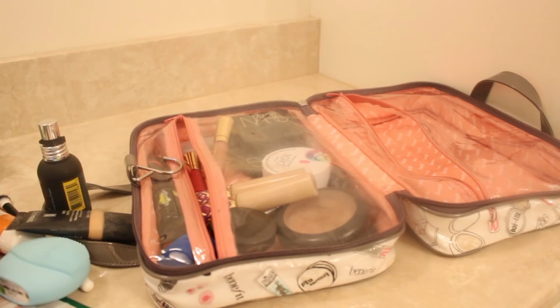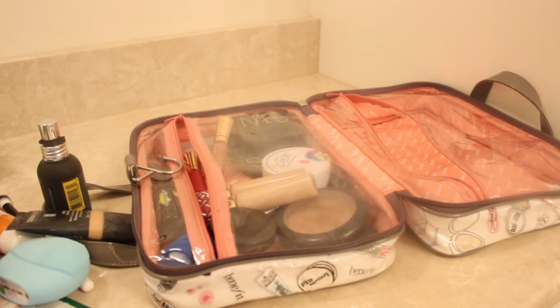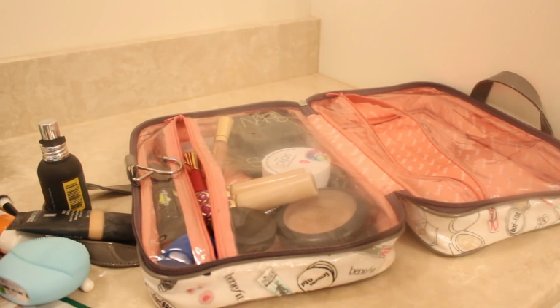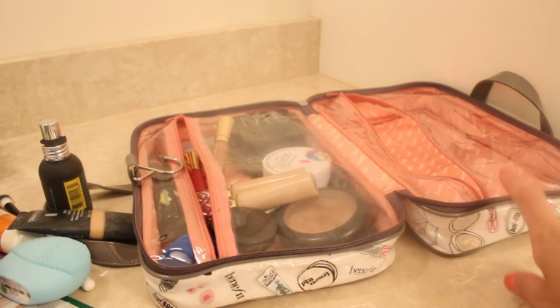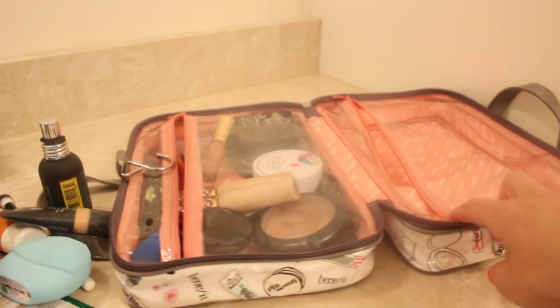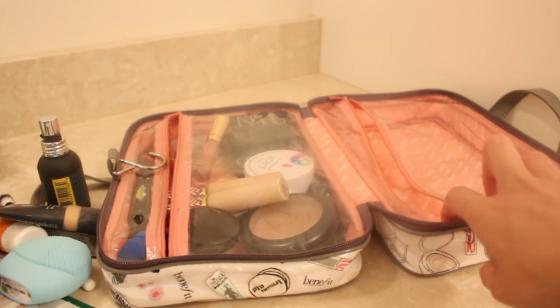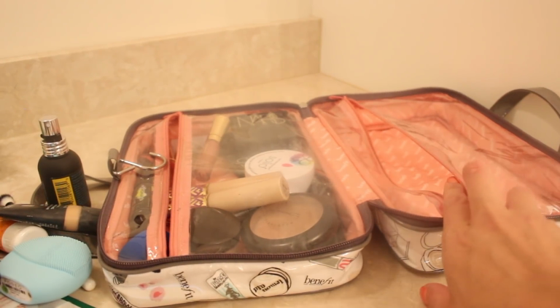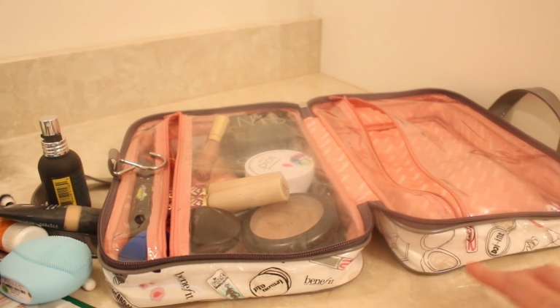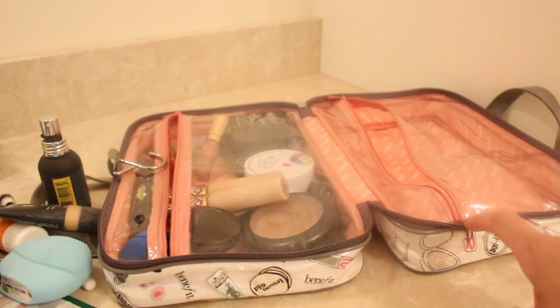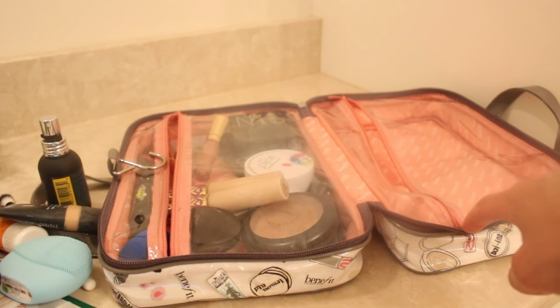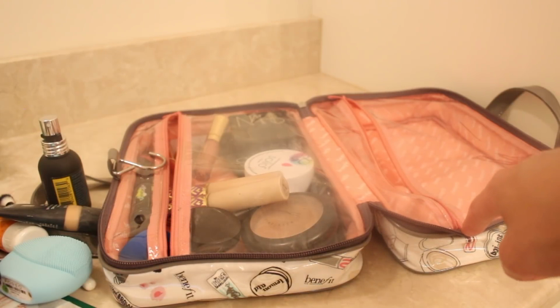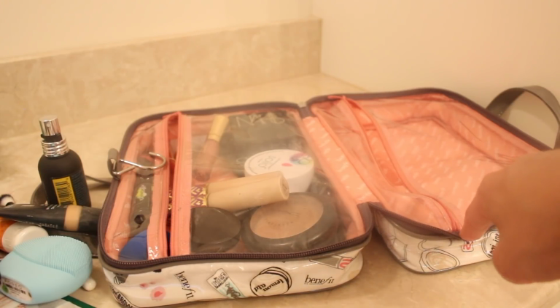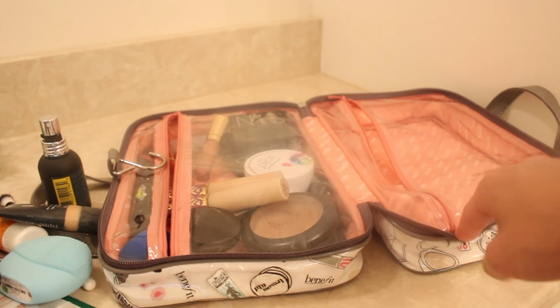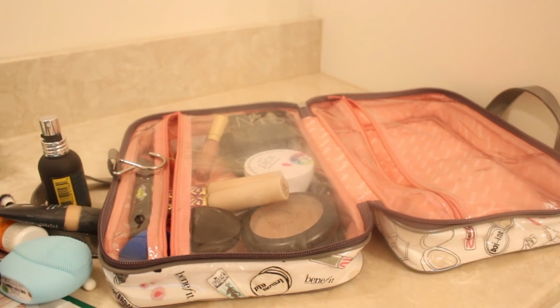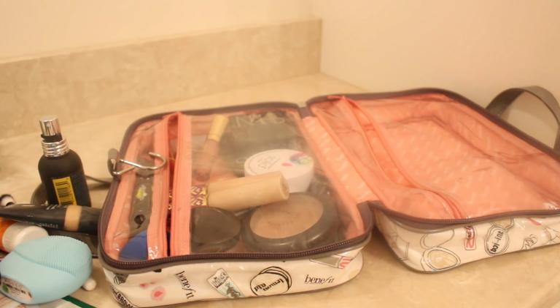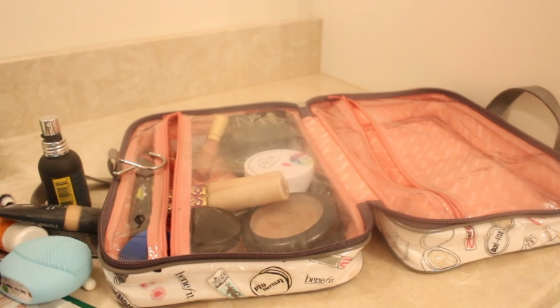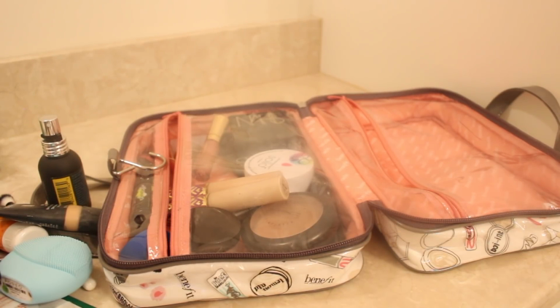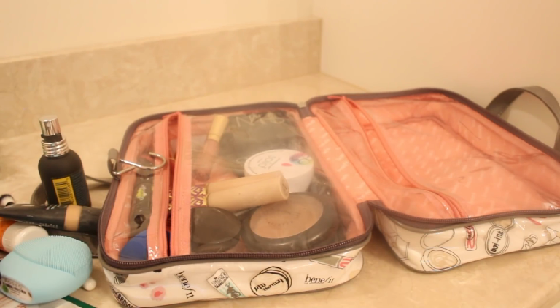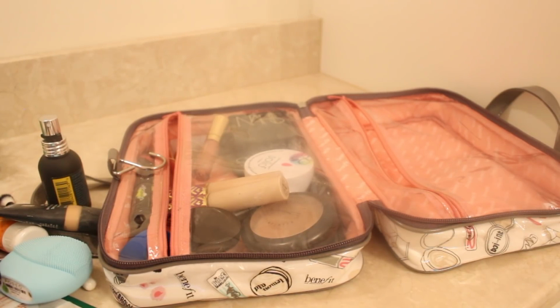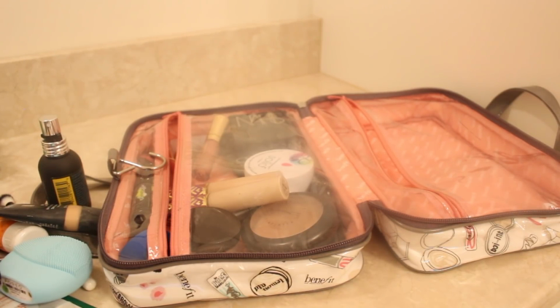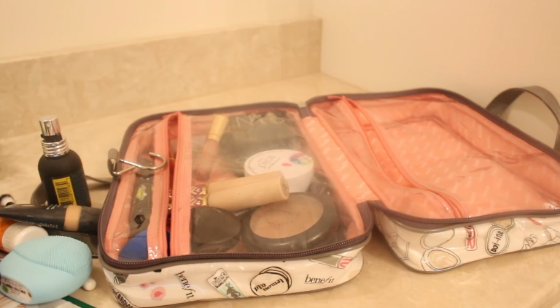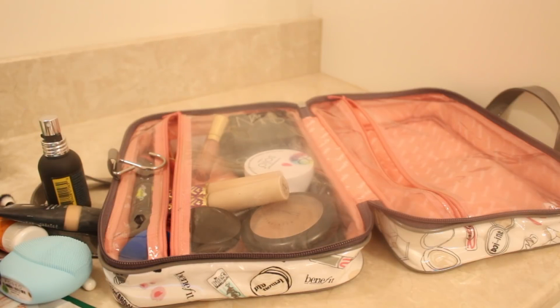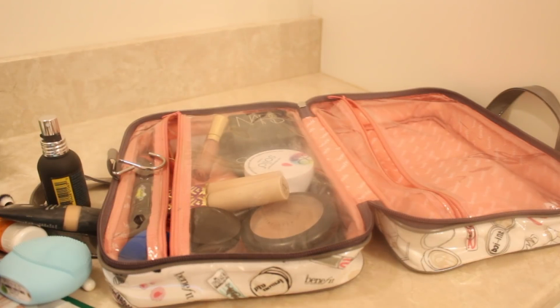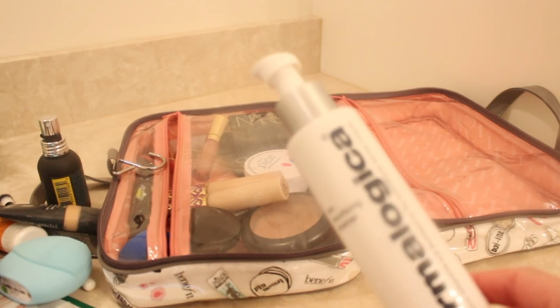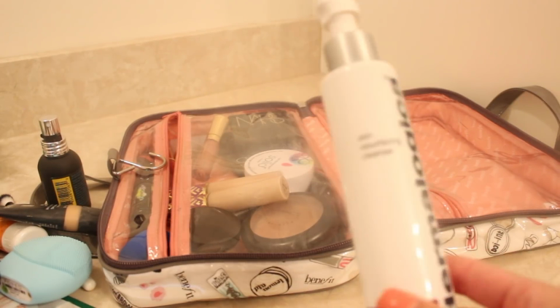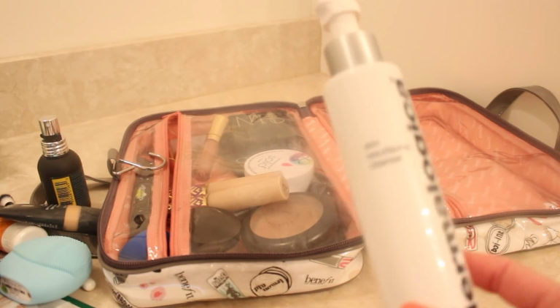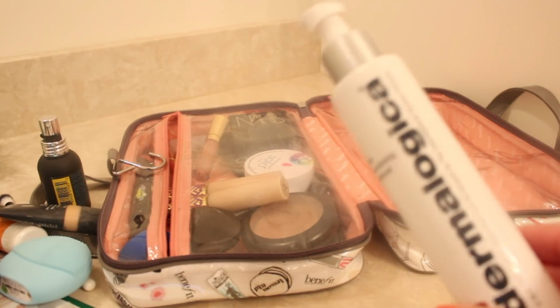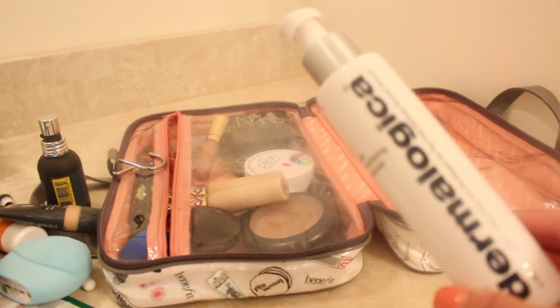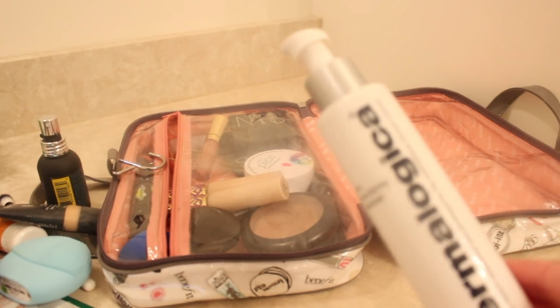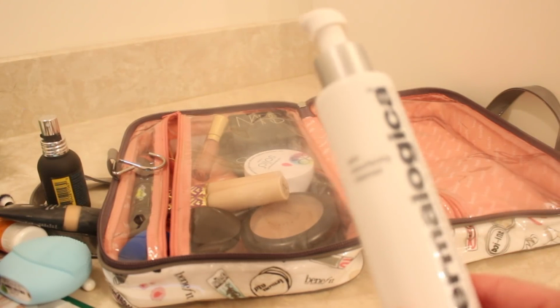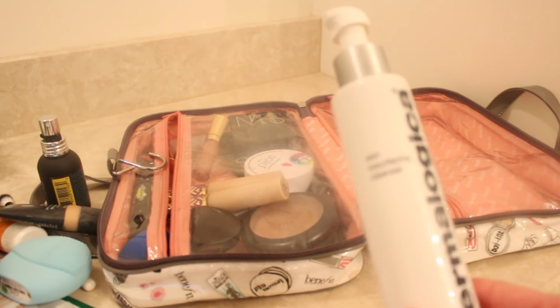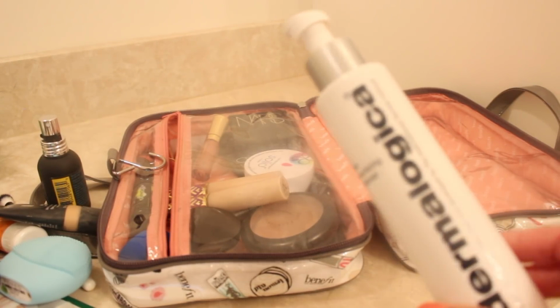I literally just filmed the entire section — taking everything out and showing you — and just realized it wasn't recording. So now I'm going to pack the bag back up and show you as we go. I'm having trouble with the products focusing, but I'm going to tell you what everything is and link it below.